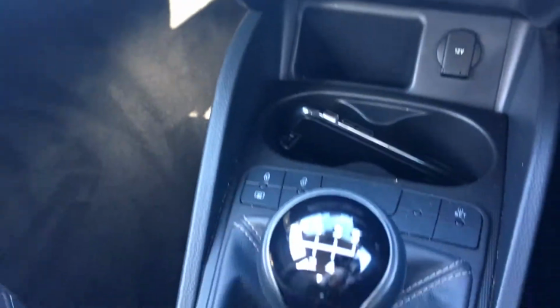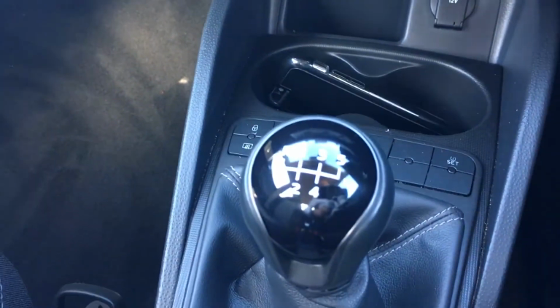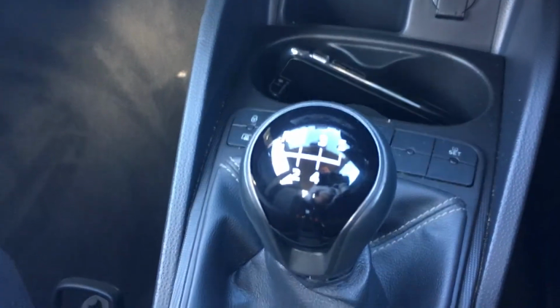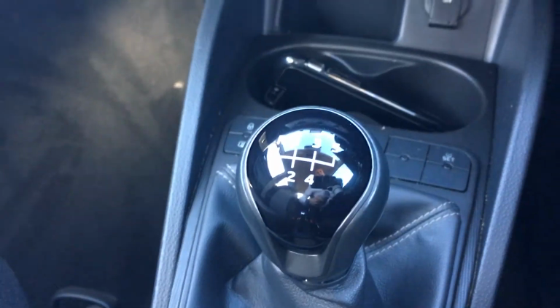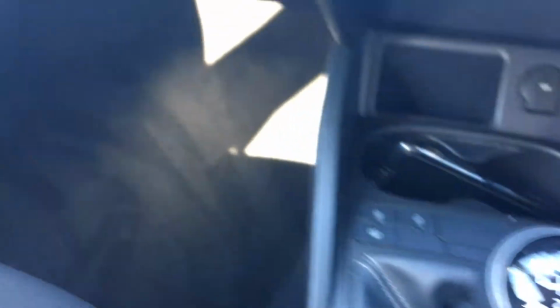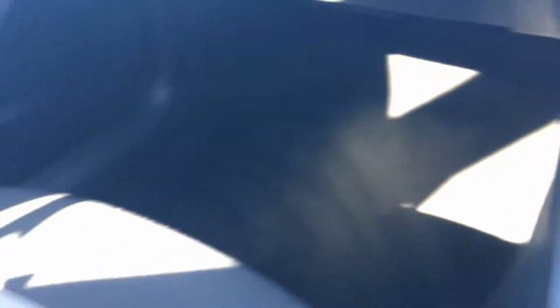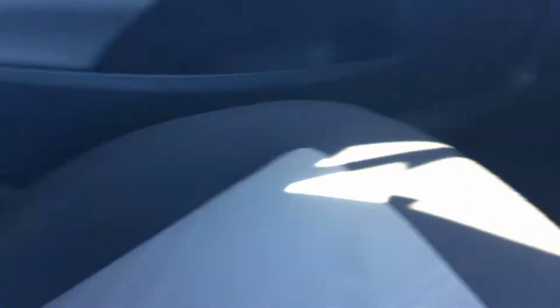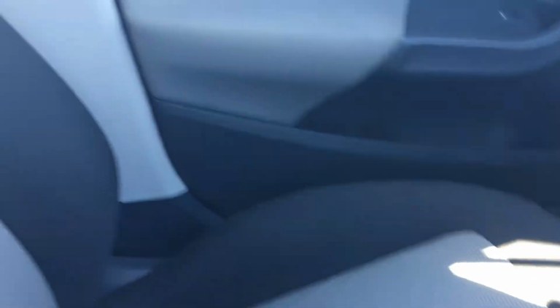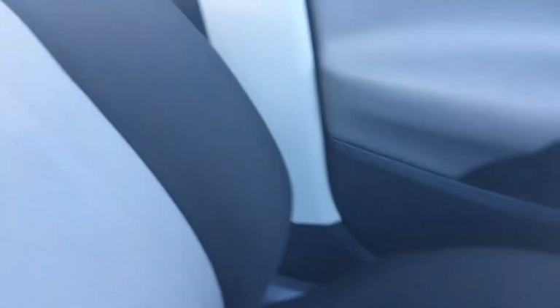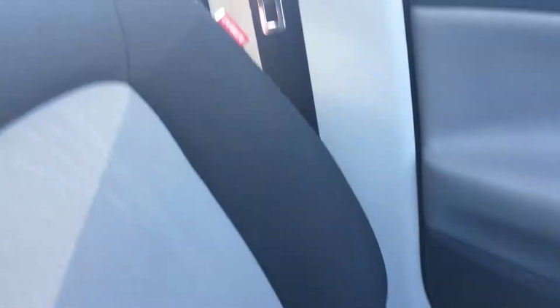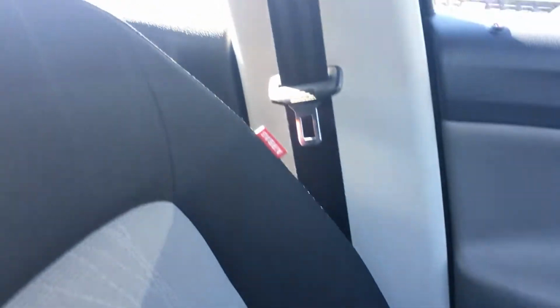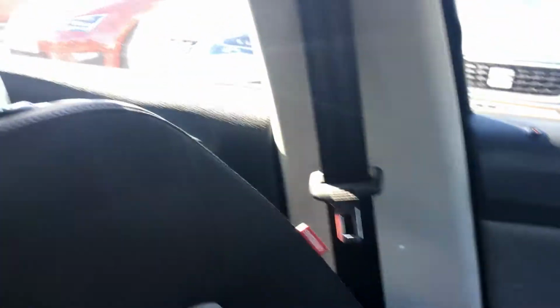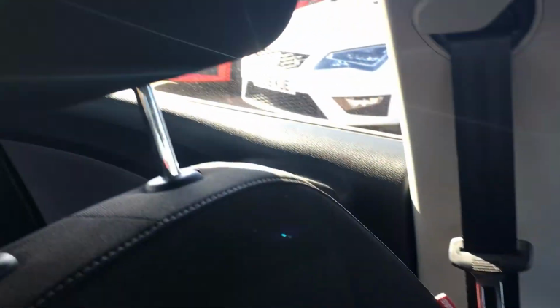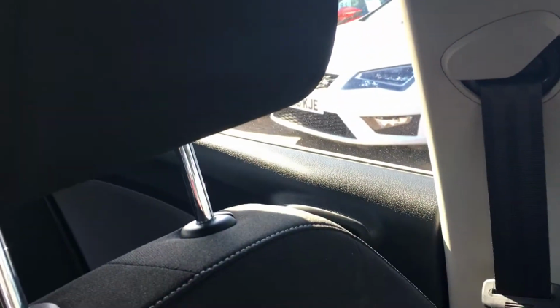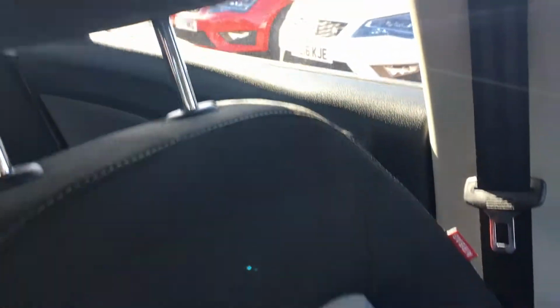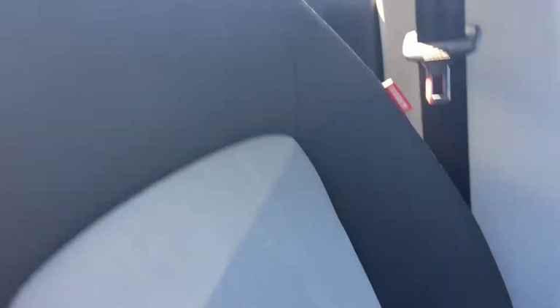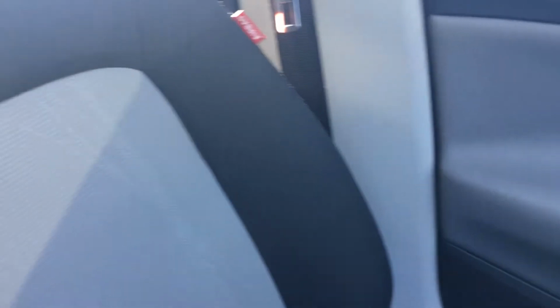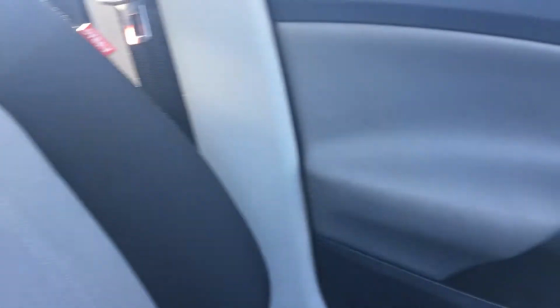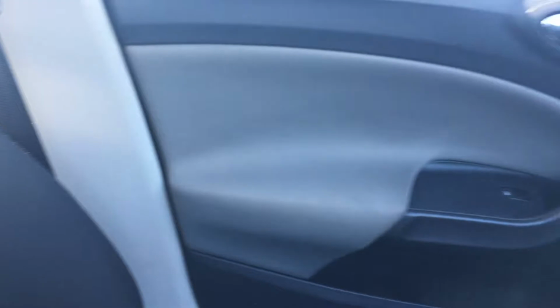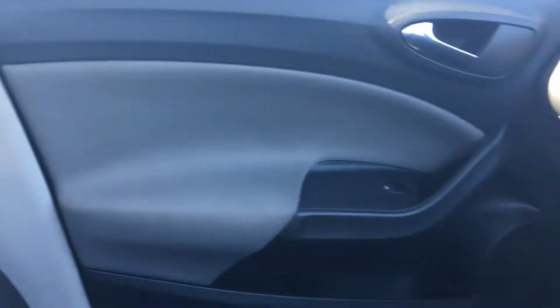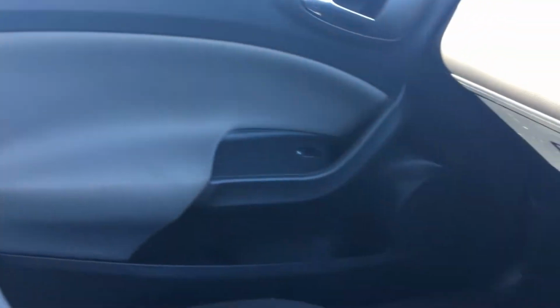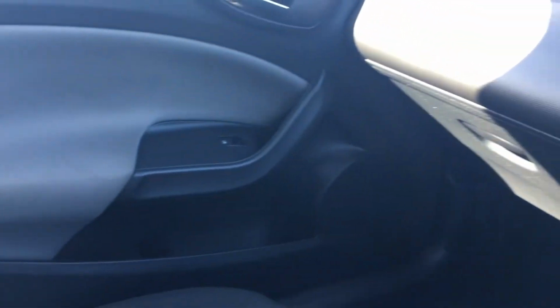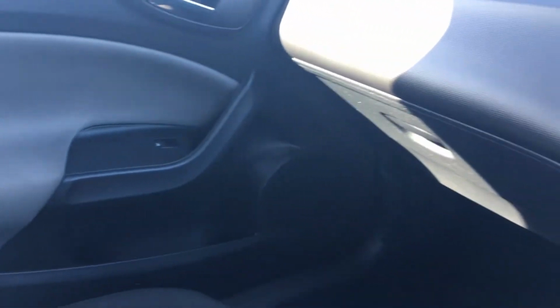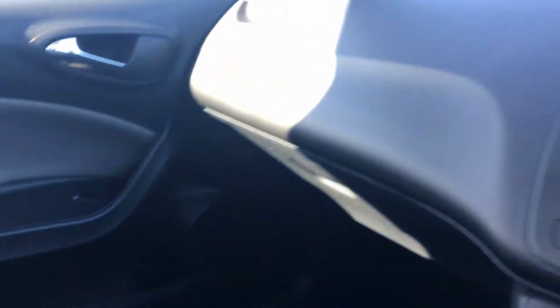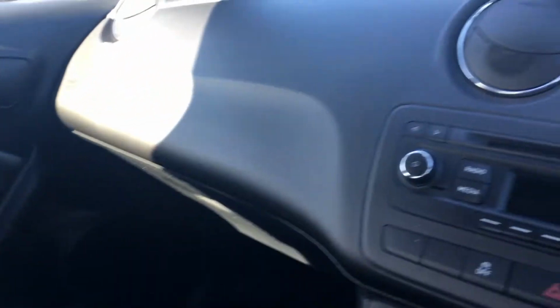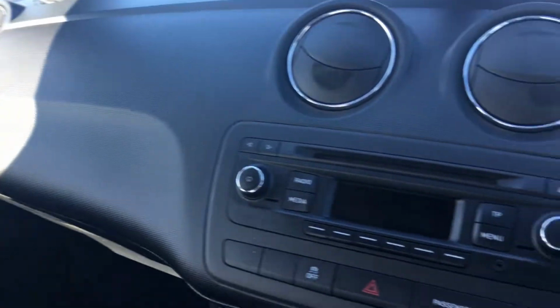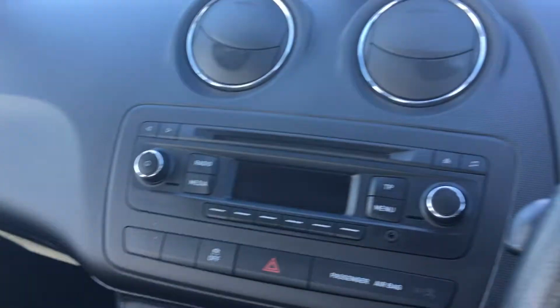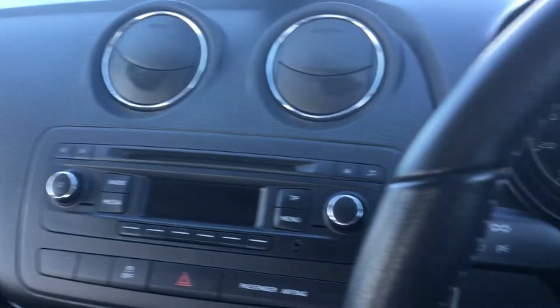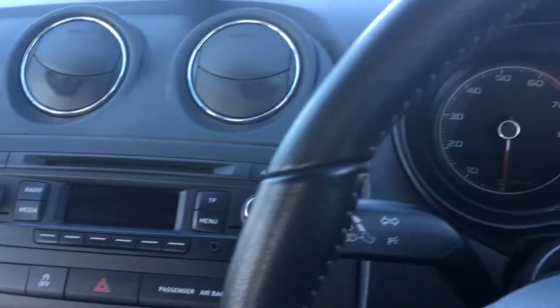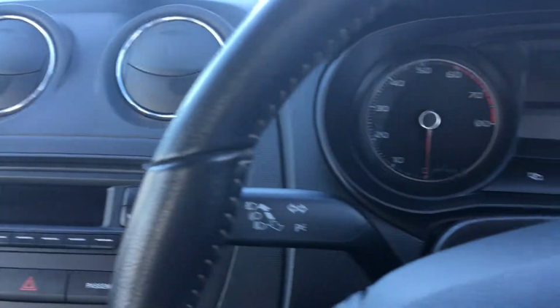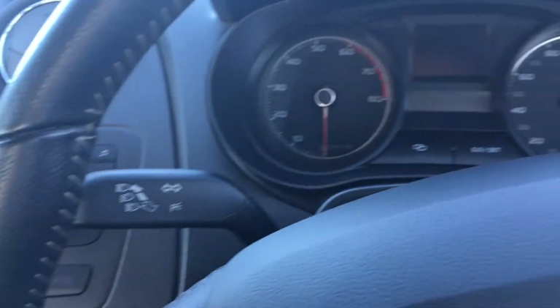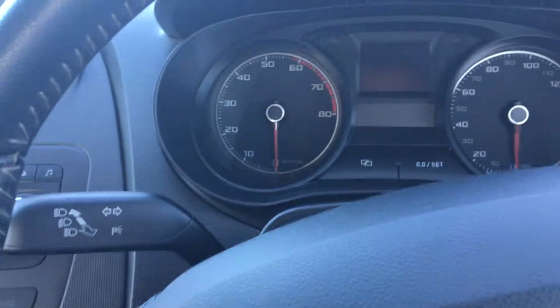There's a five speed manual gearbox. The front seats are again finished in full cloth, very supportive and comfortable, and in really nice condition. There are front electric windows as well, so all in all this has all the essentials to make a great little city runaround.